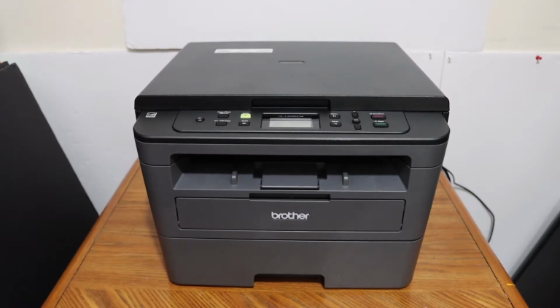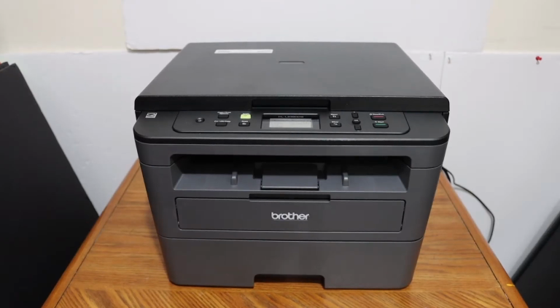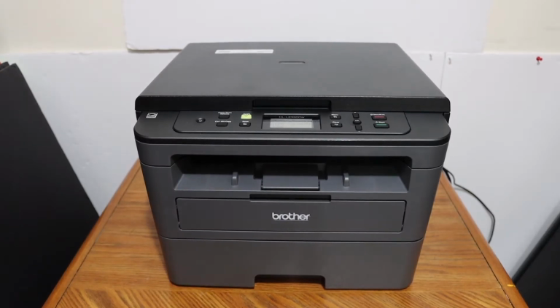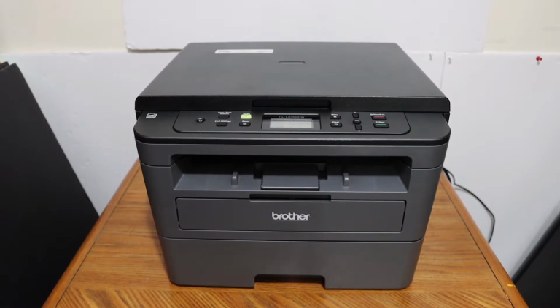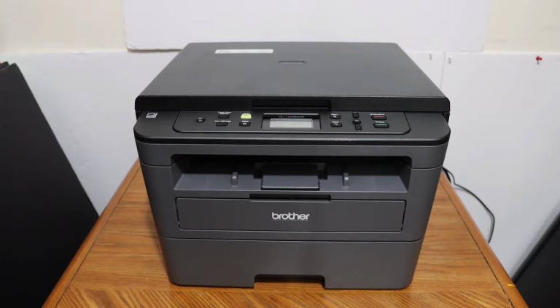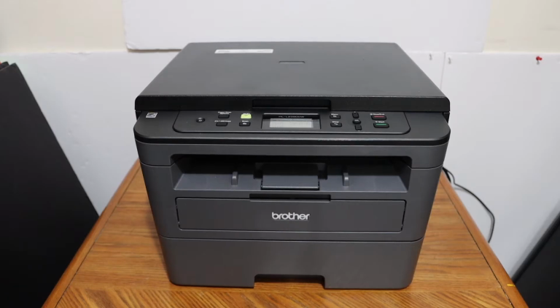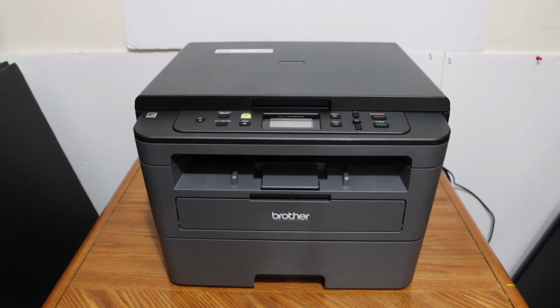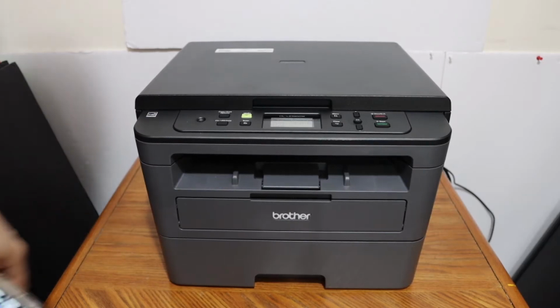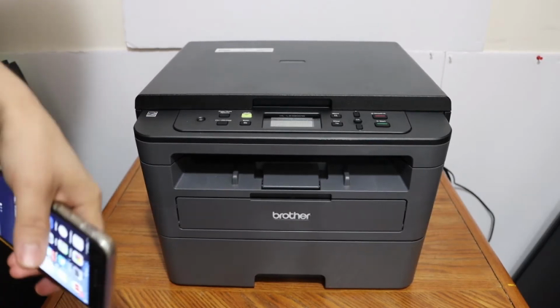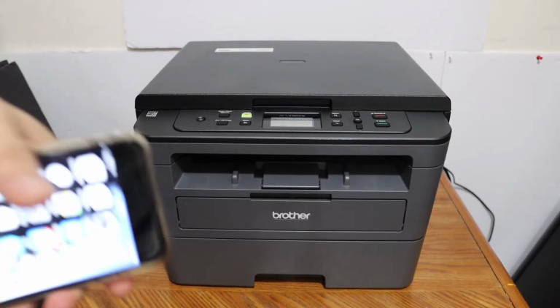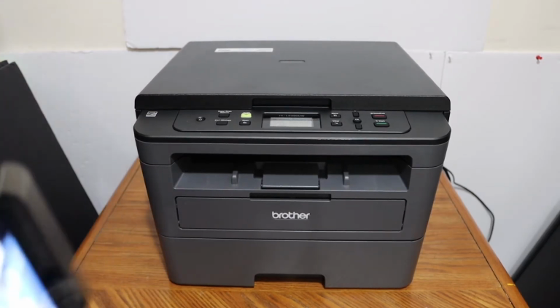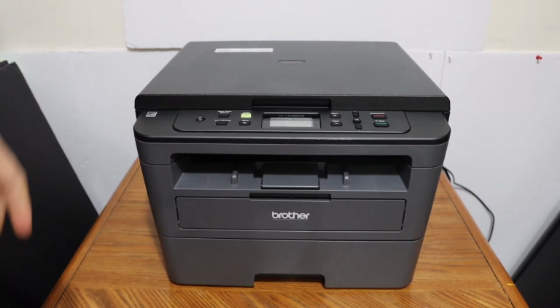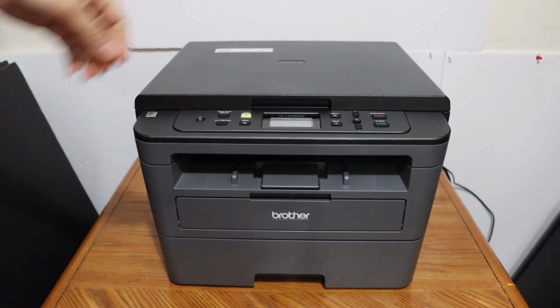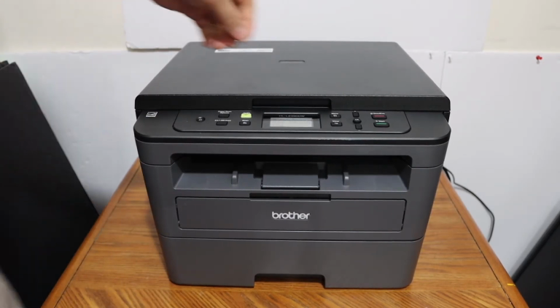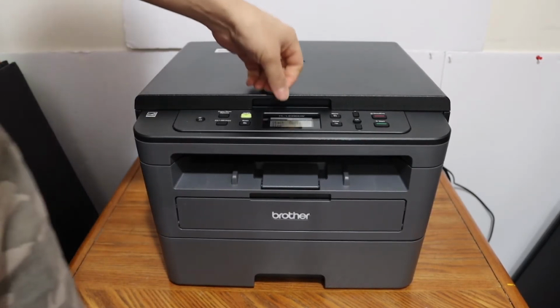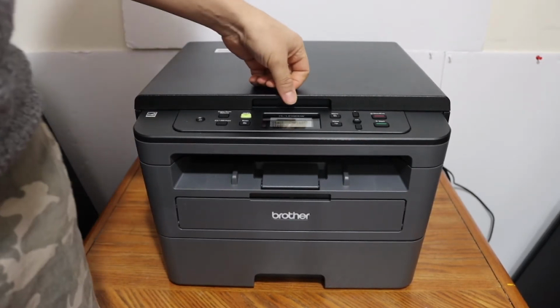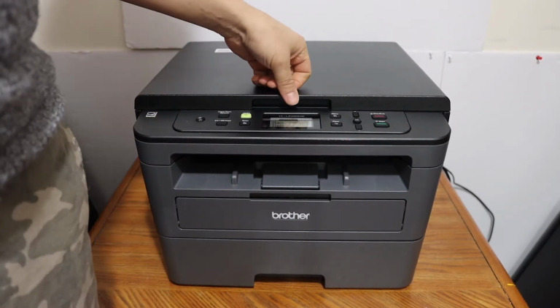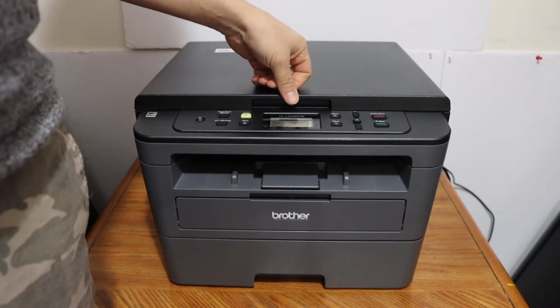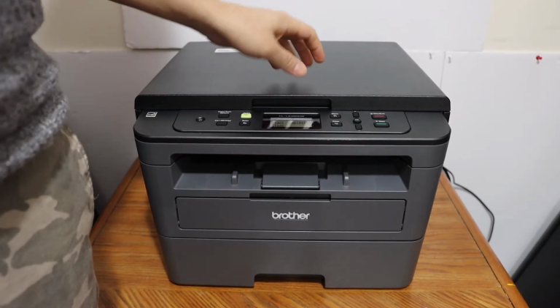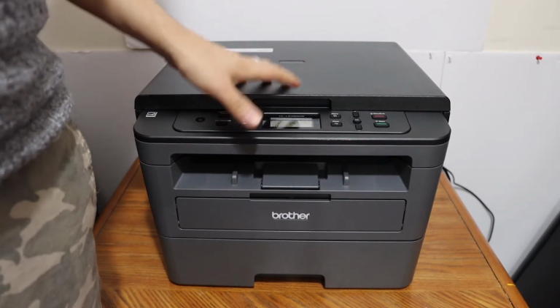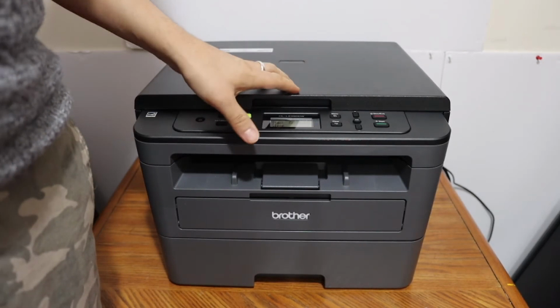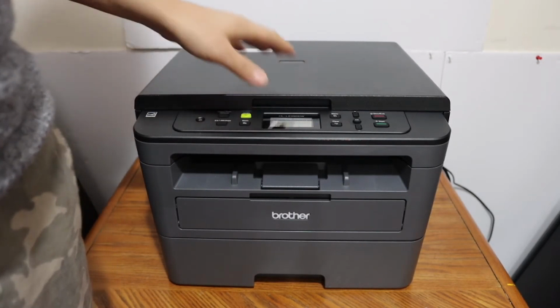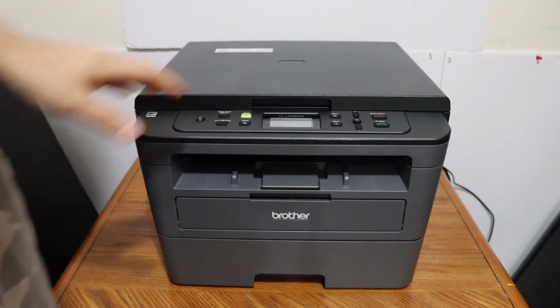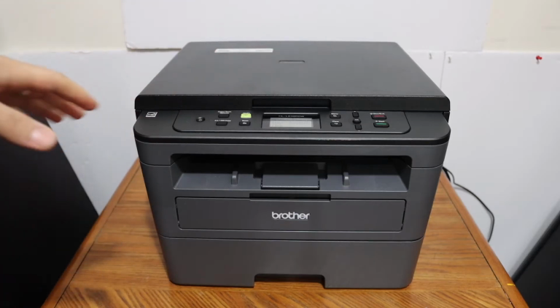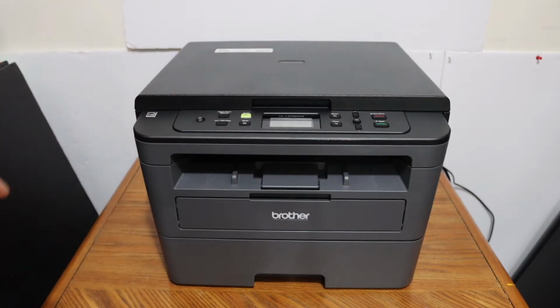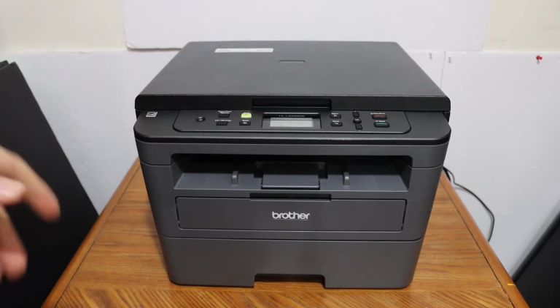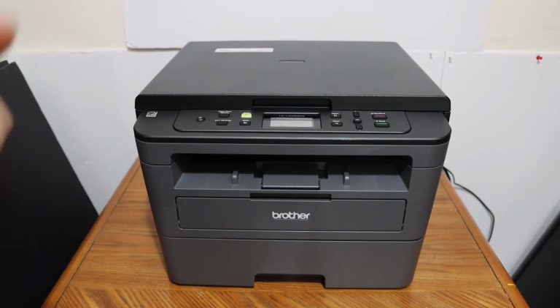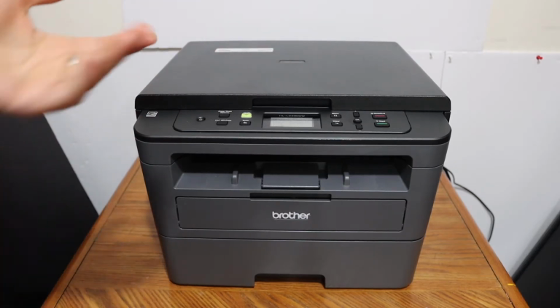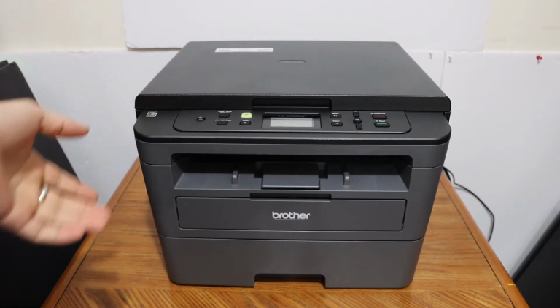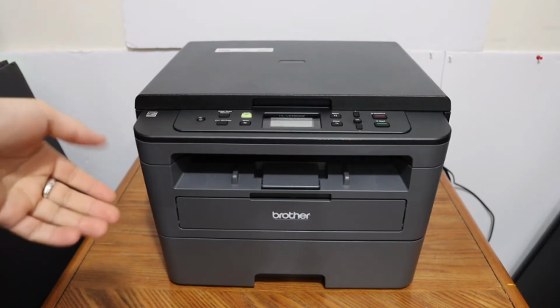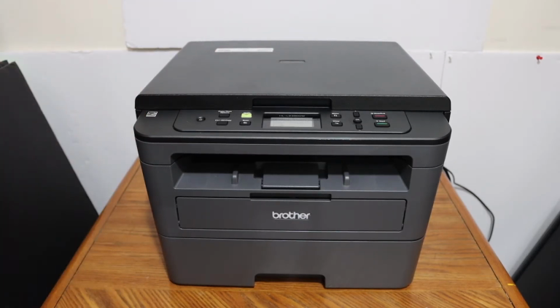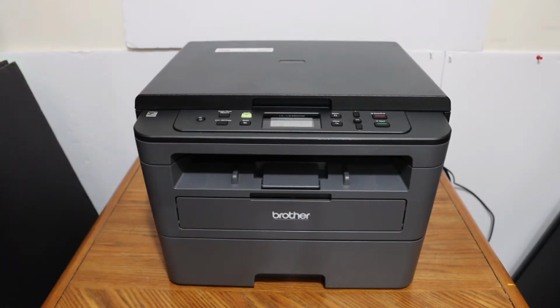Today's video is regarding the Brother printer, specifically the HL-L2390DW model. I am going to show you how to do multiple scanning with this printer.